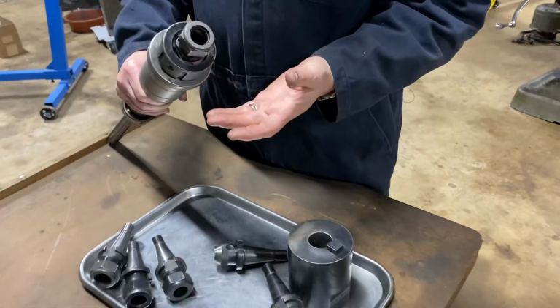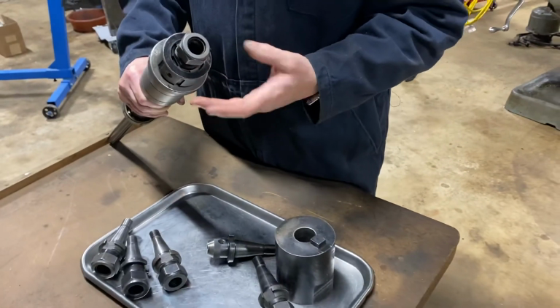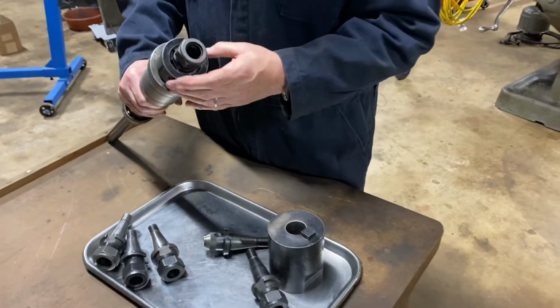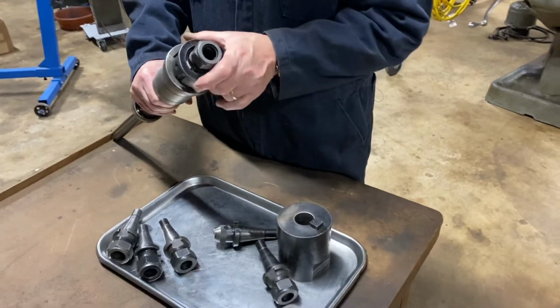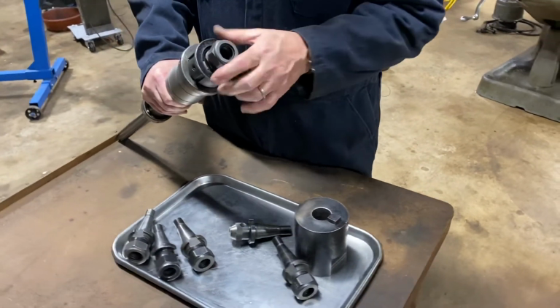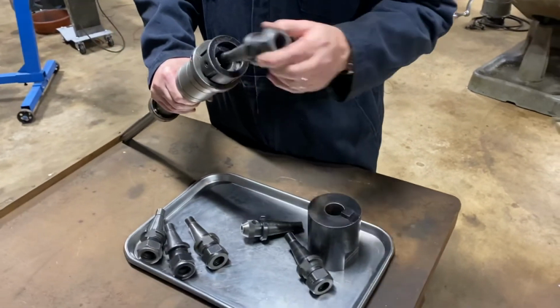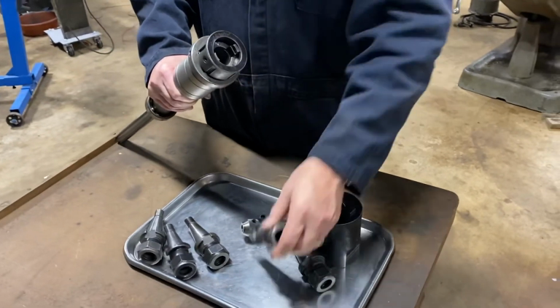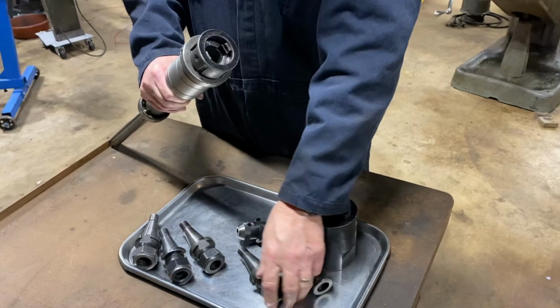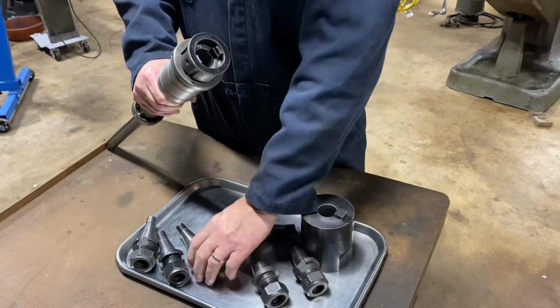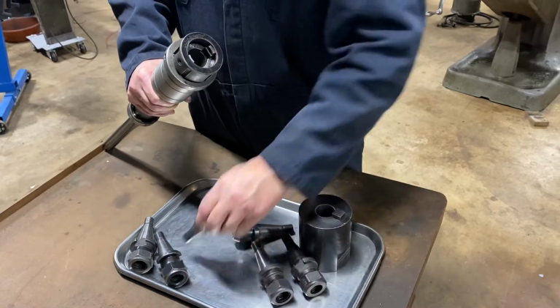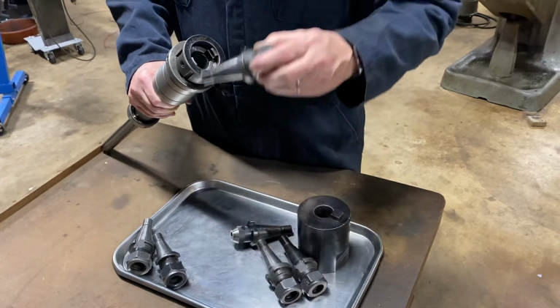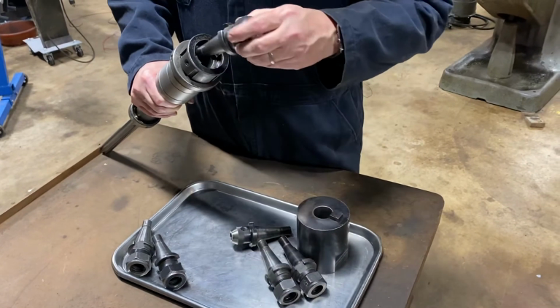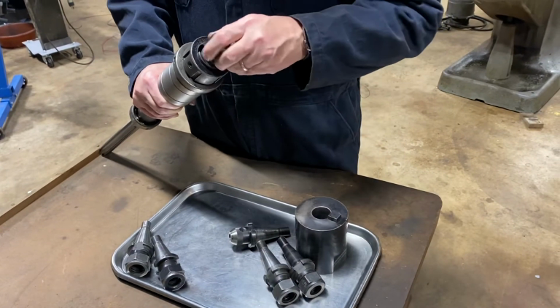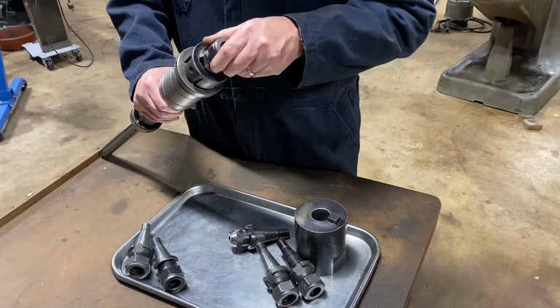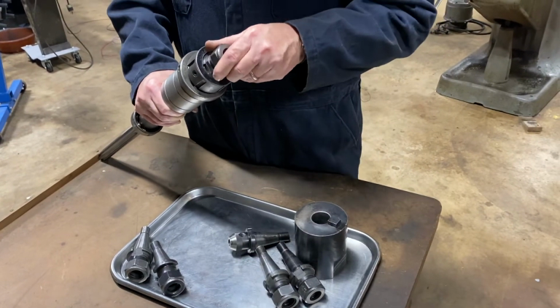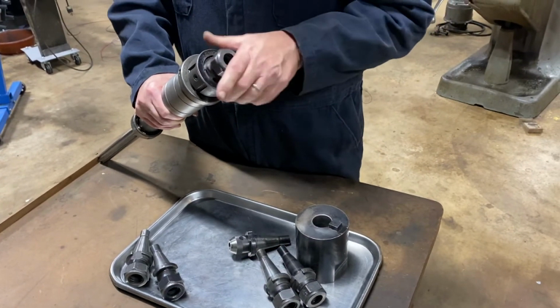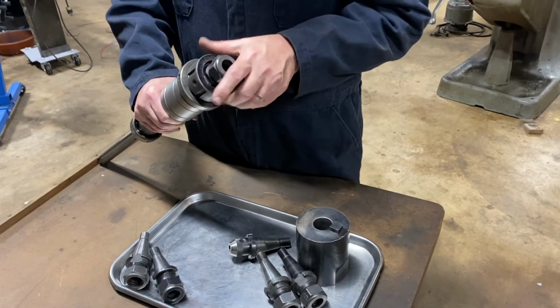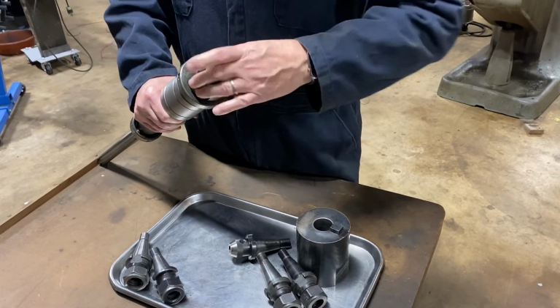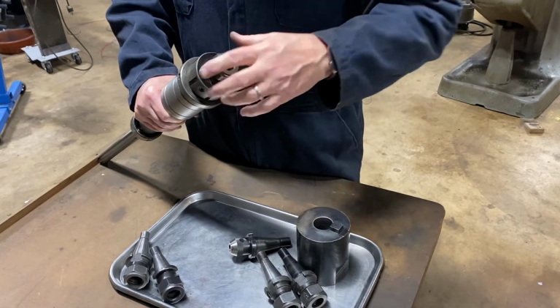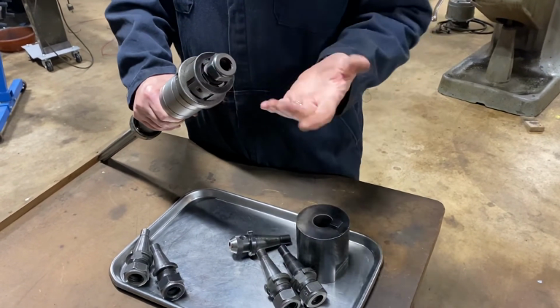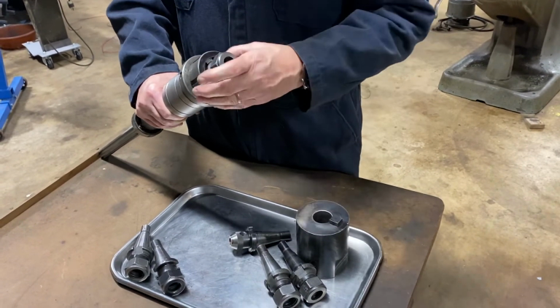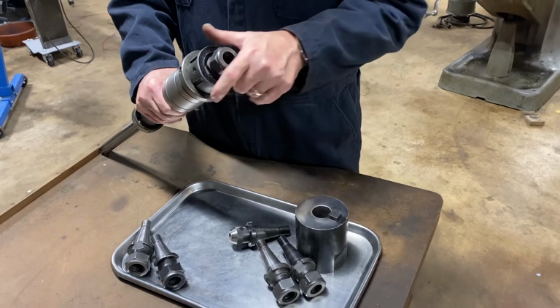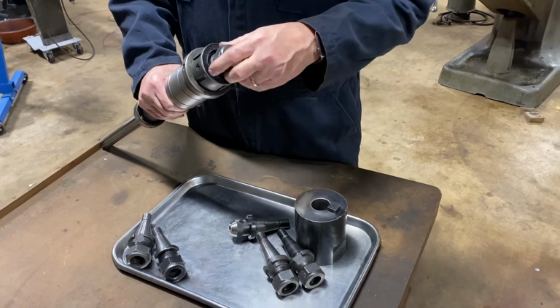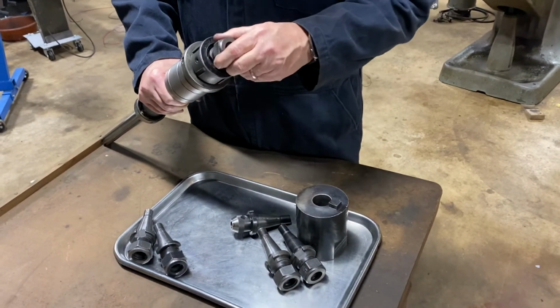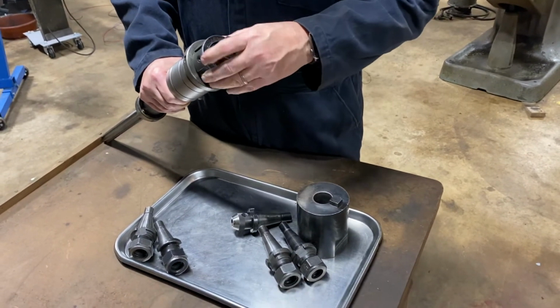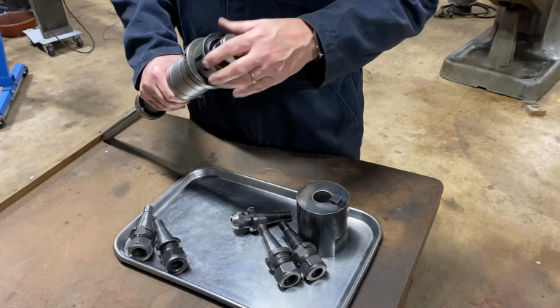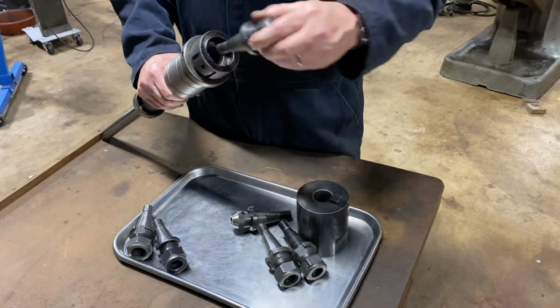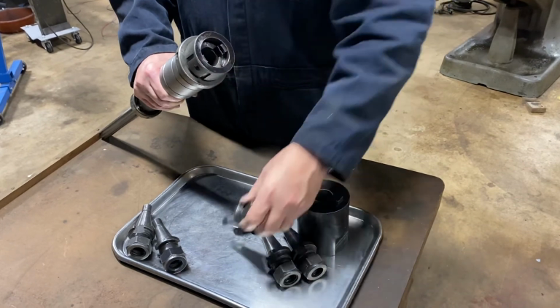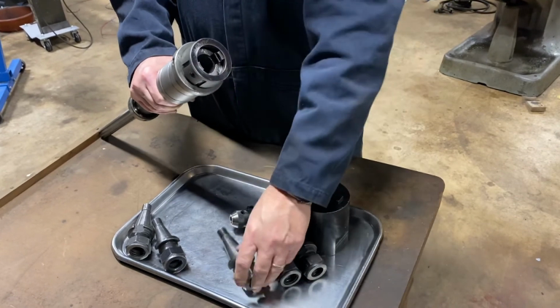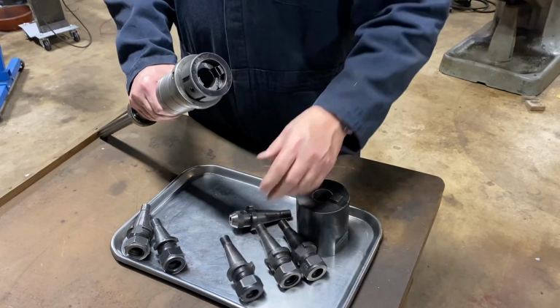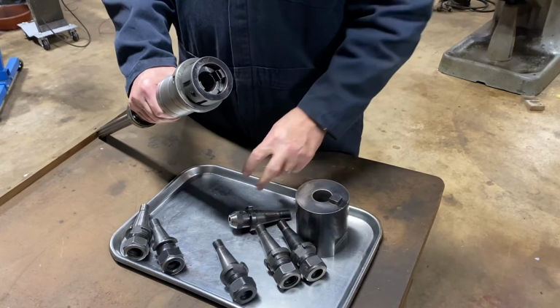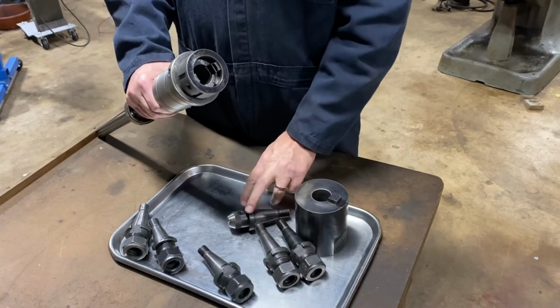Maintain your Z-height. You'll be able to quickly change all your tools. There you go.